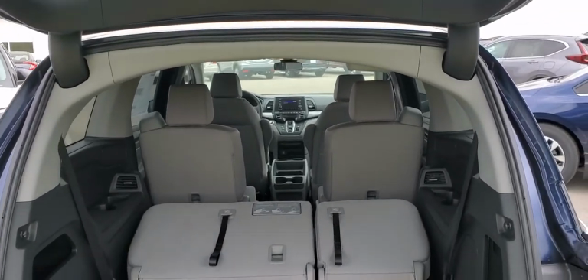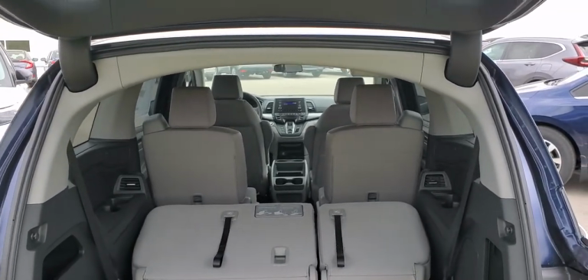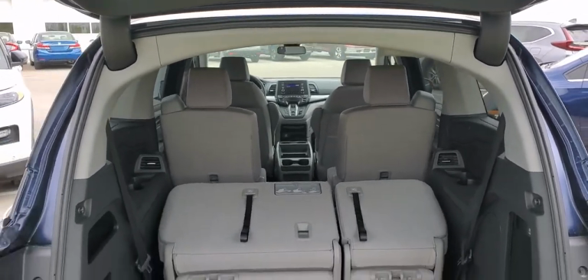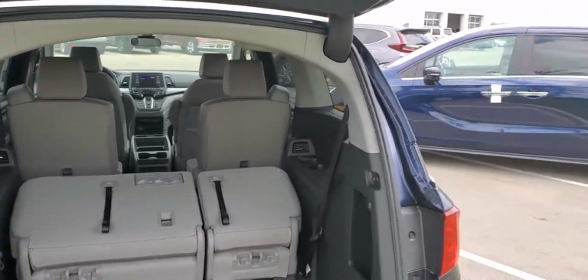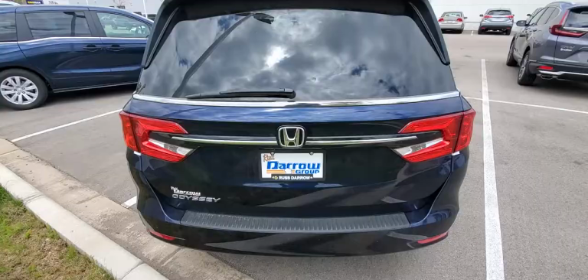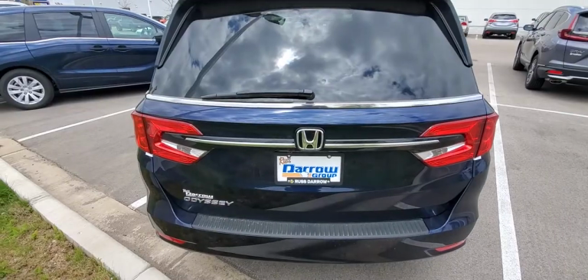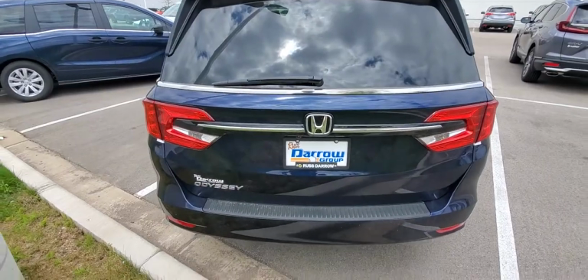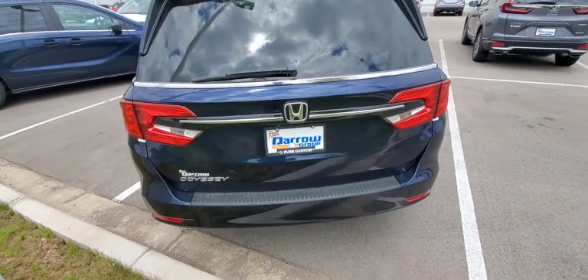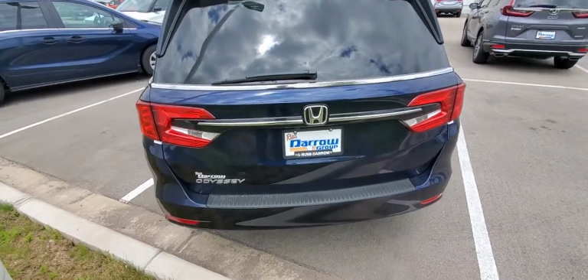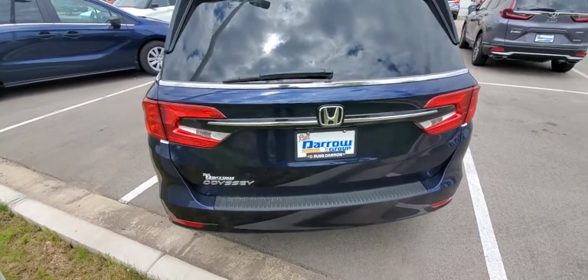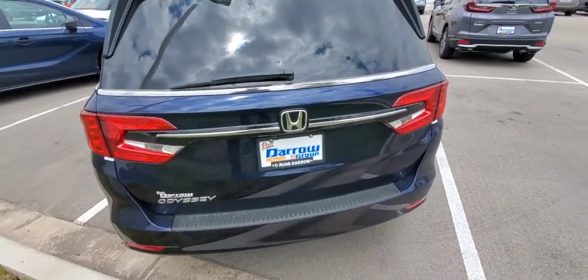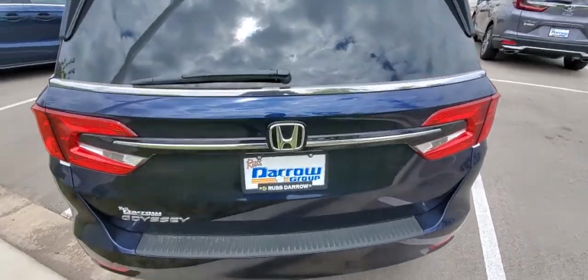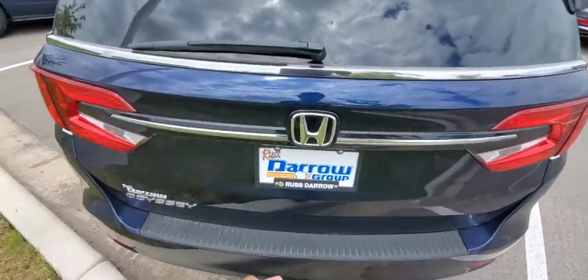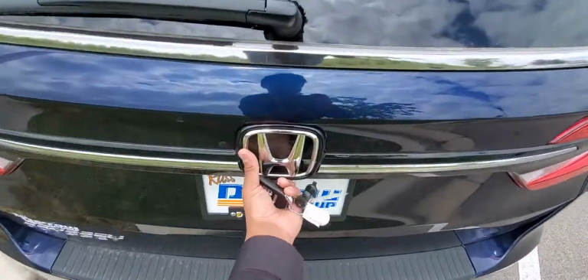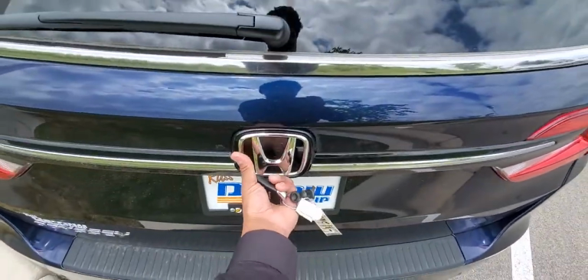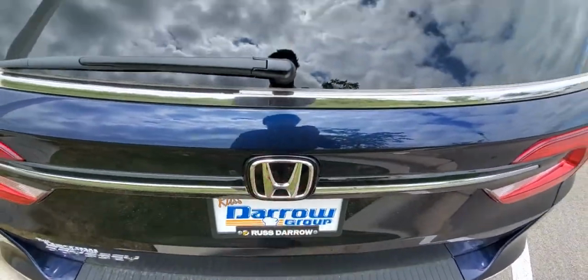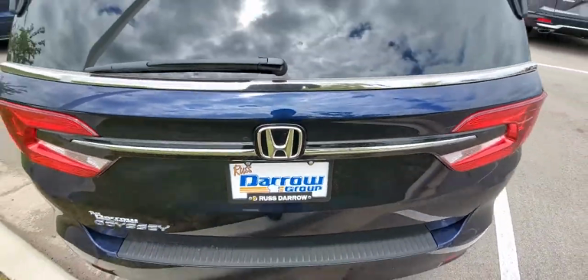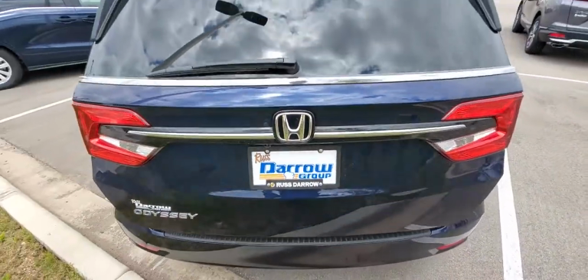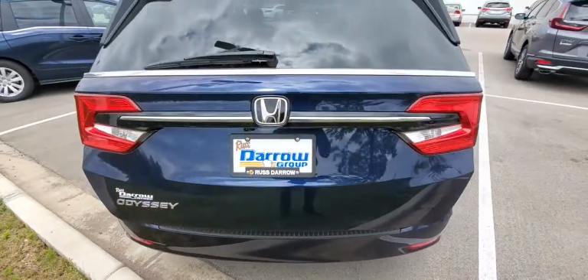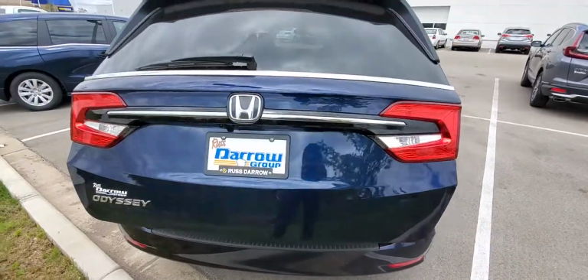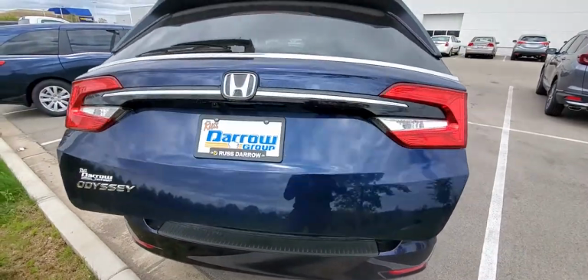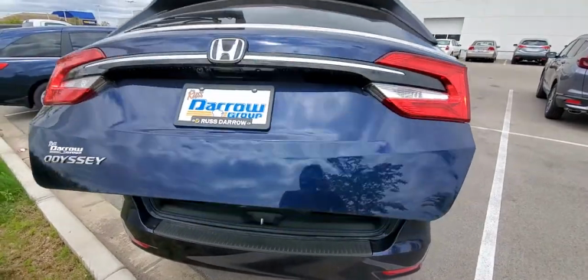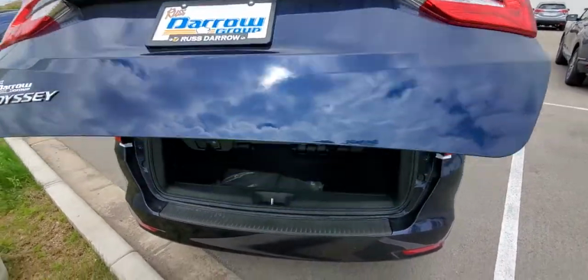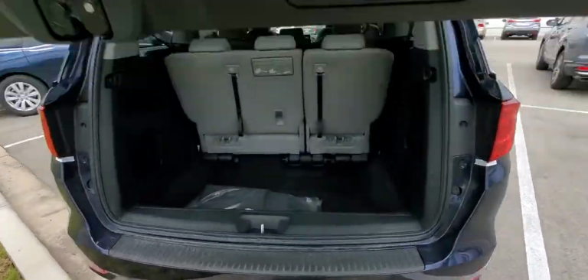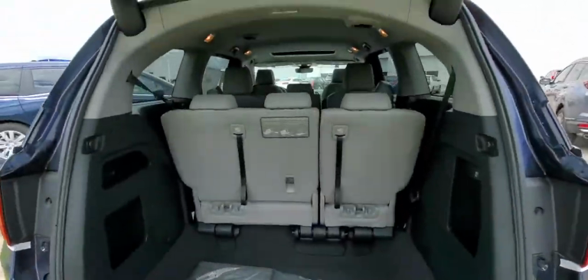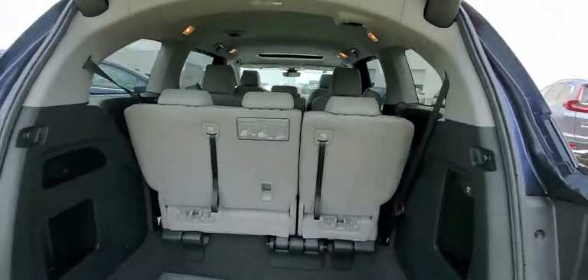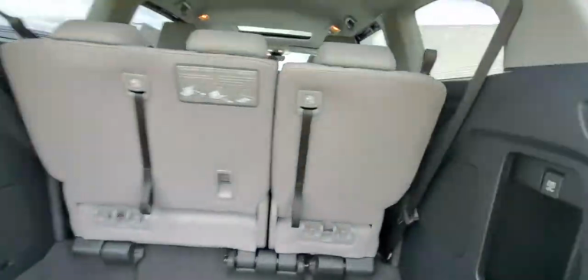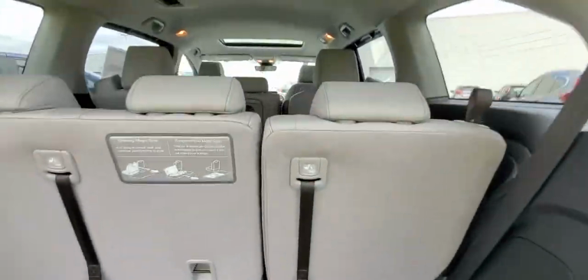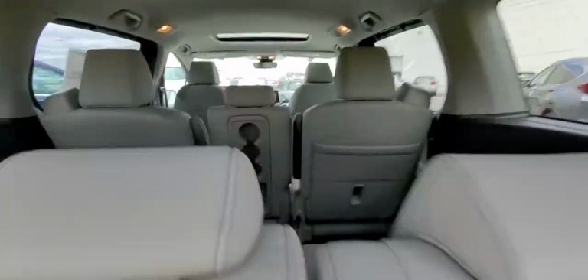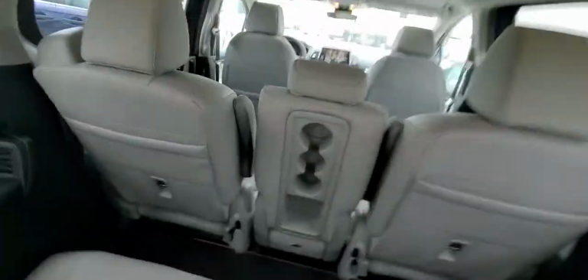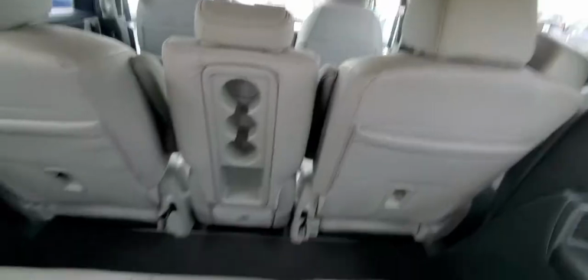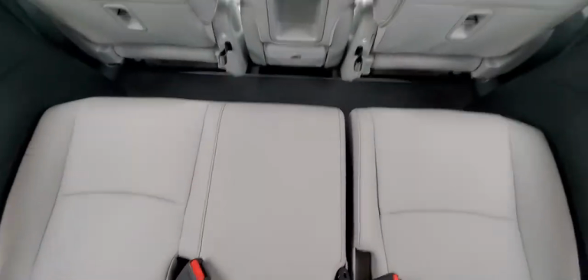Now over to the EXL, and we'll go in reverse order for this one. This one has an automatic liftgate and leather seats.